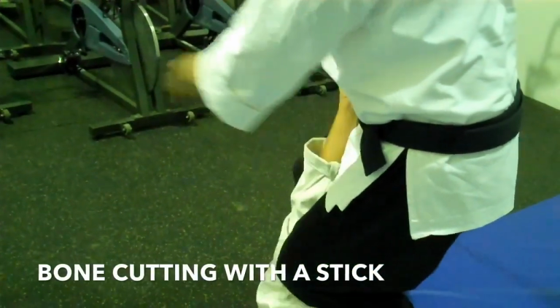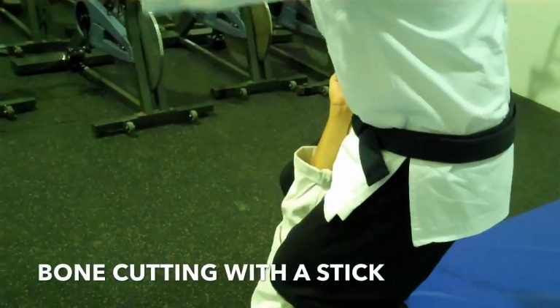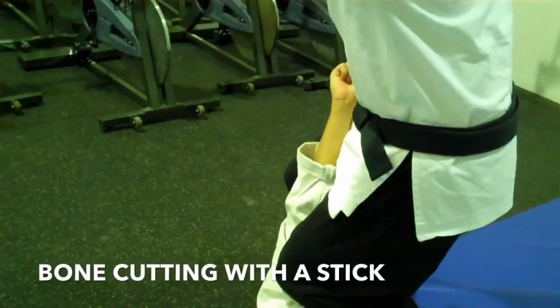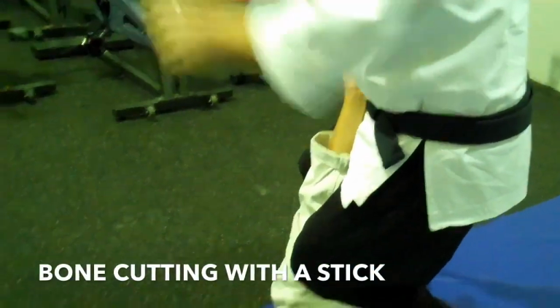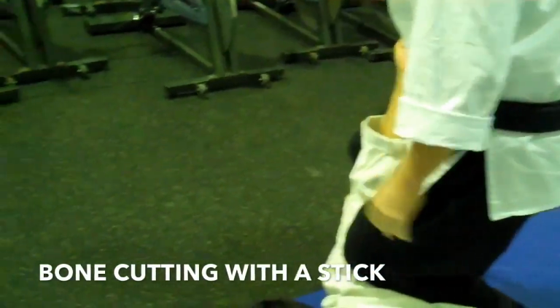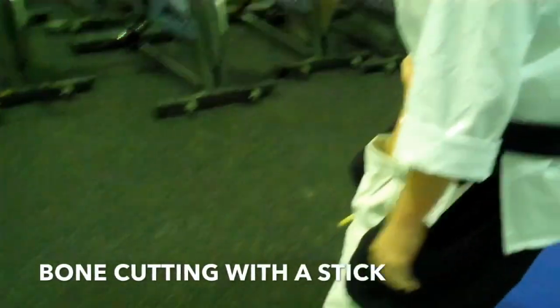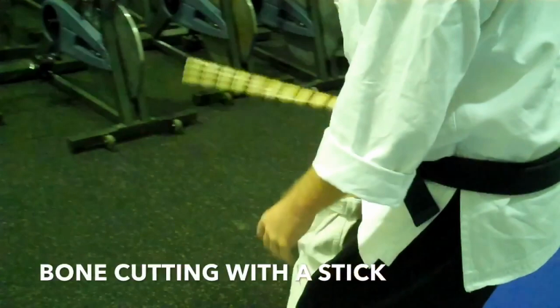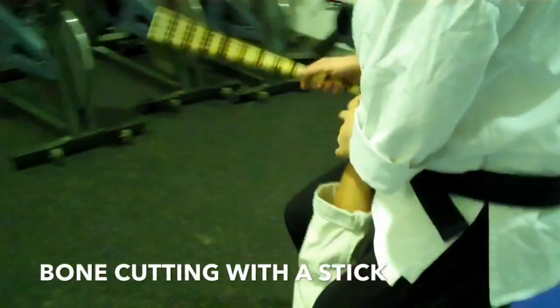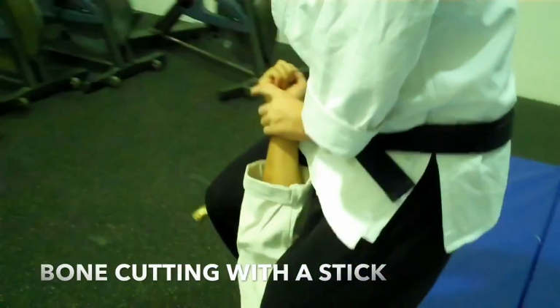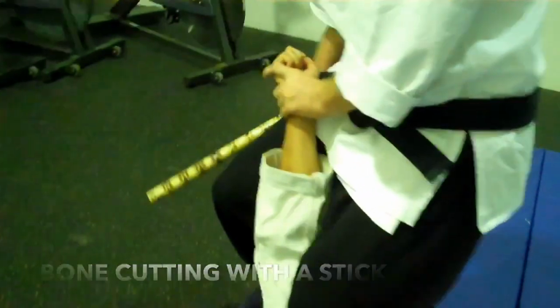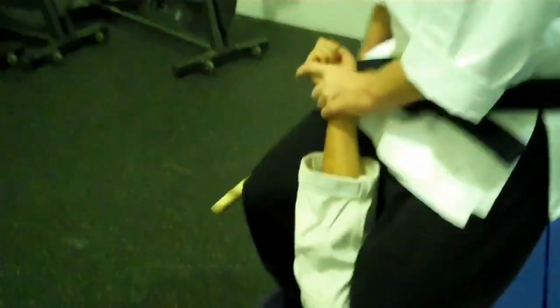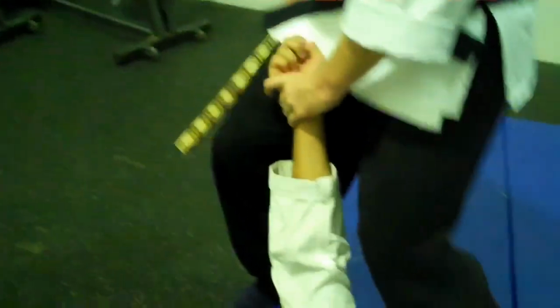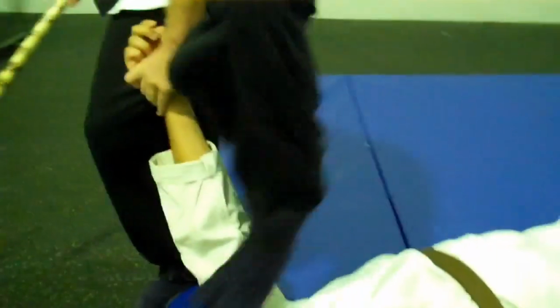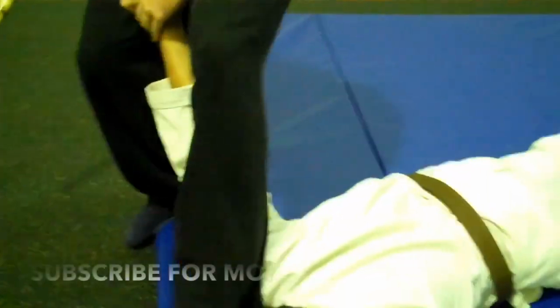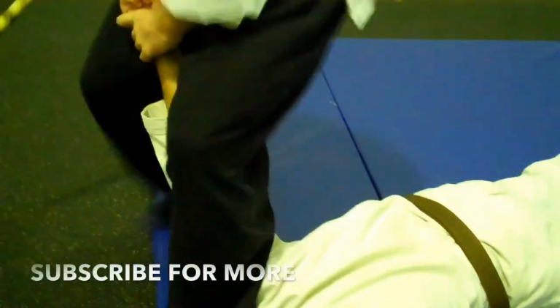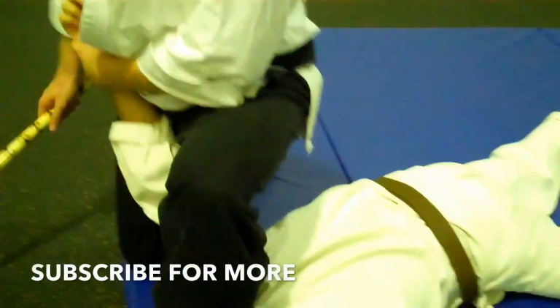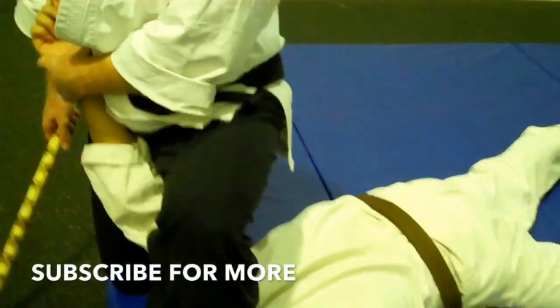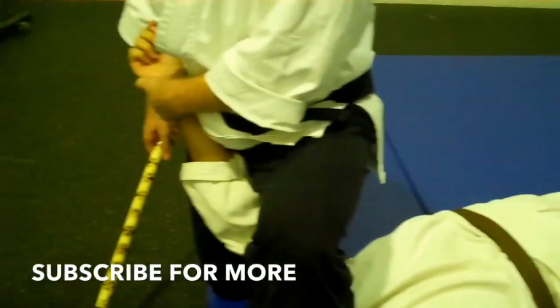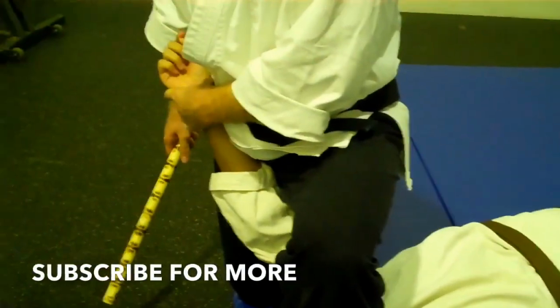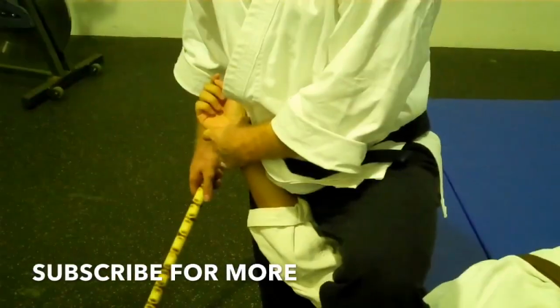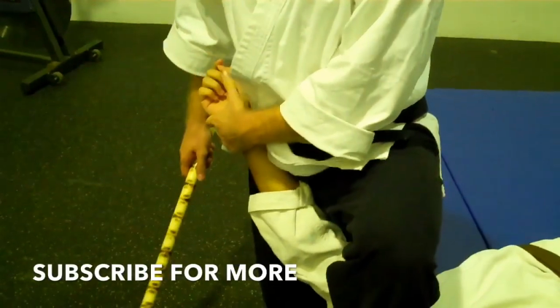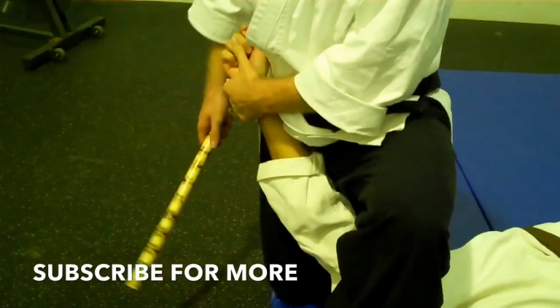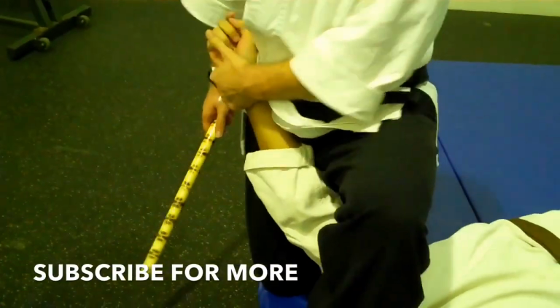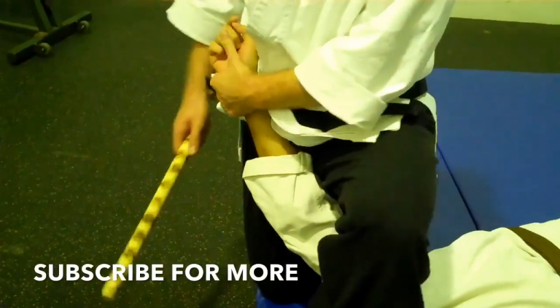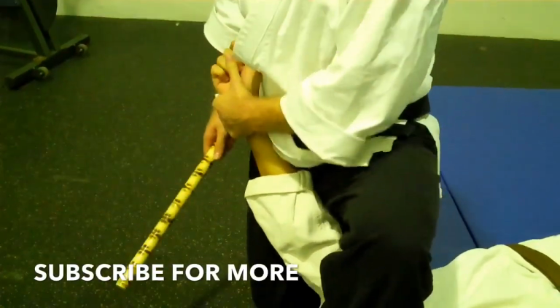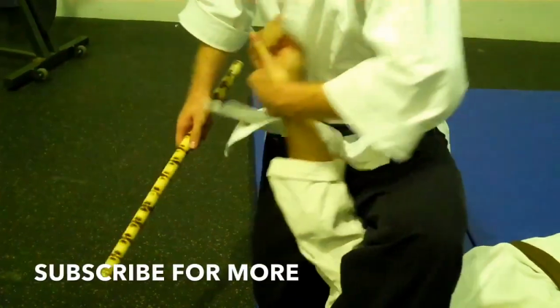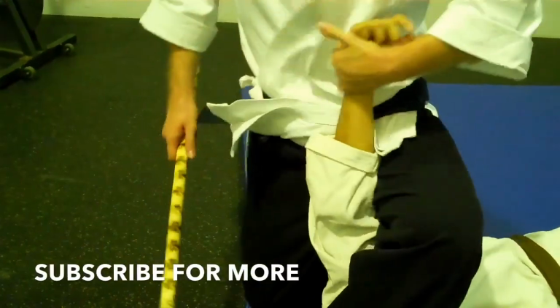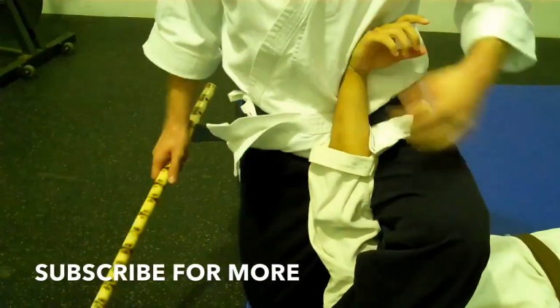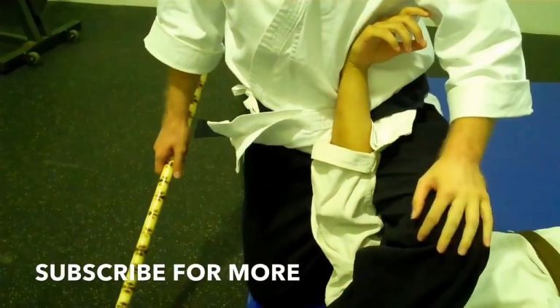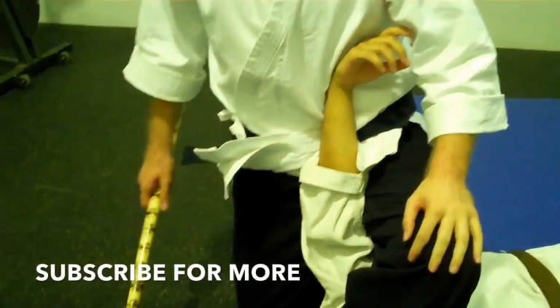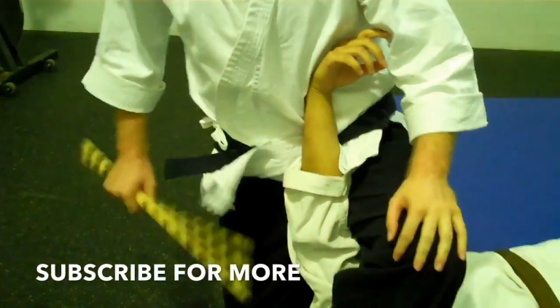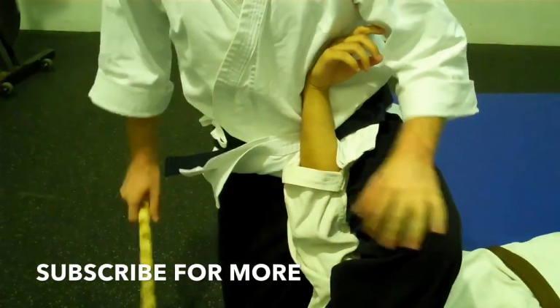This is step one. If he's more flexible, you step, drop. If he's real flexible and he hasn't hurt his arm yet, stick it over there. That one hurts.